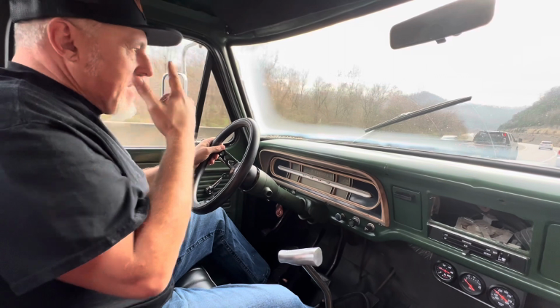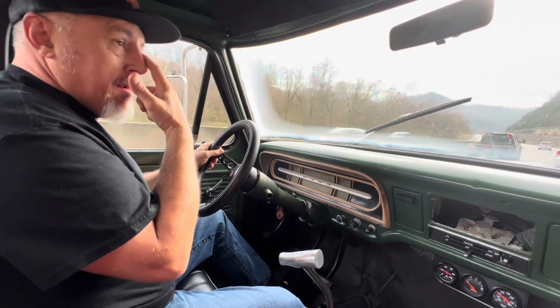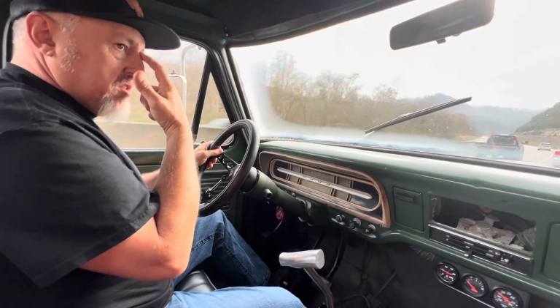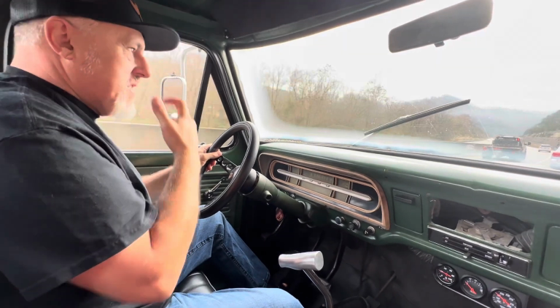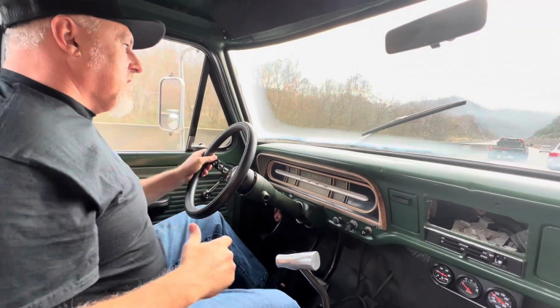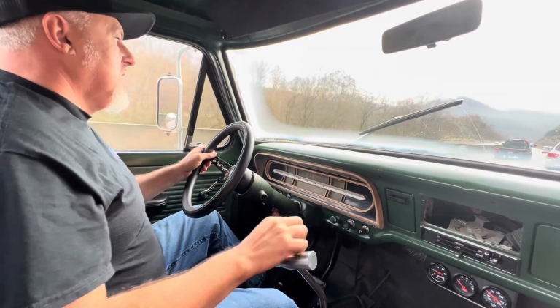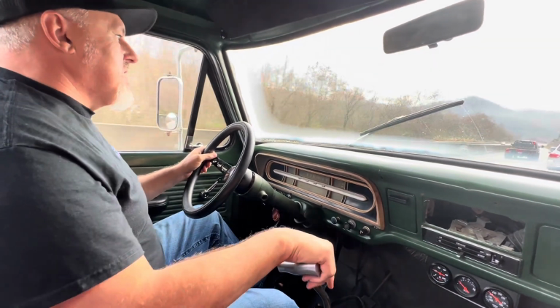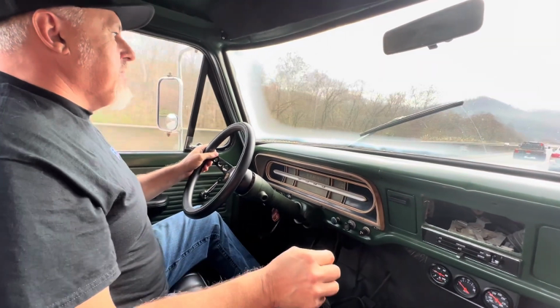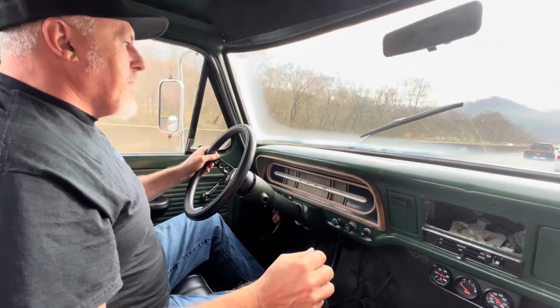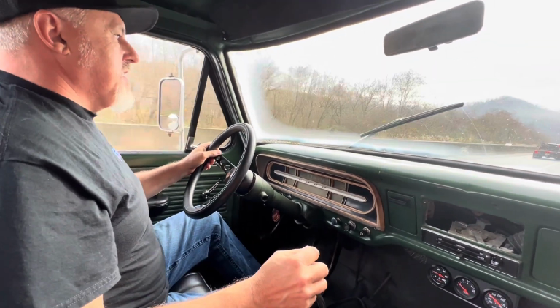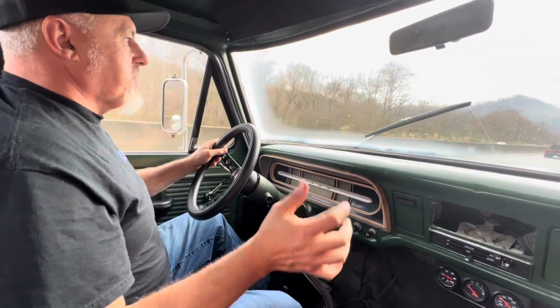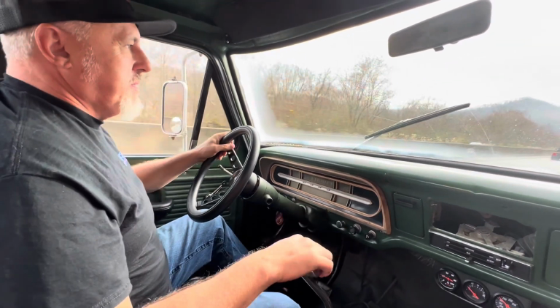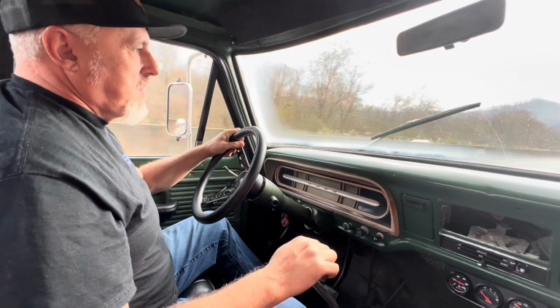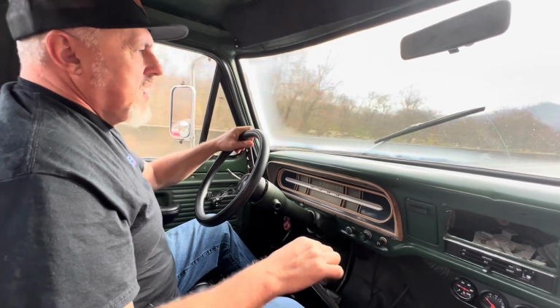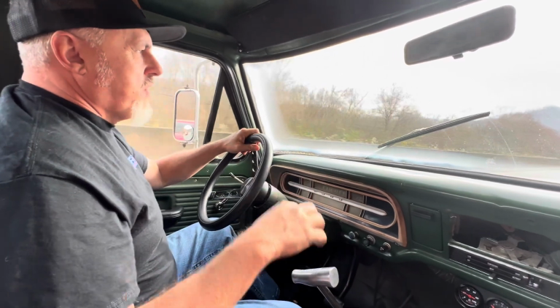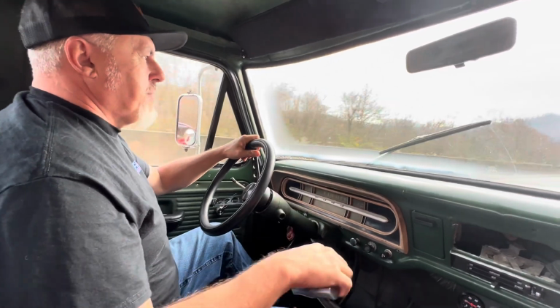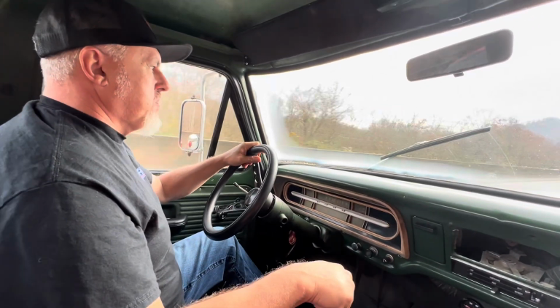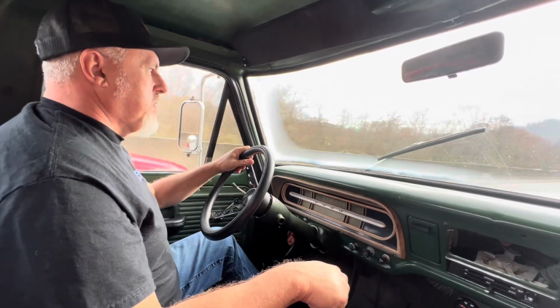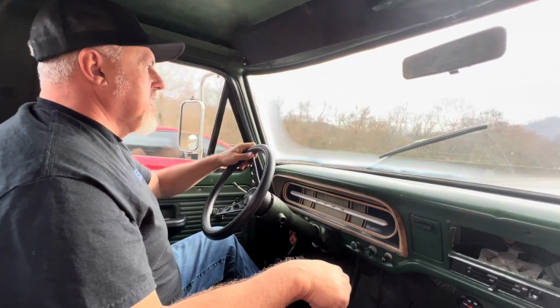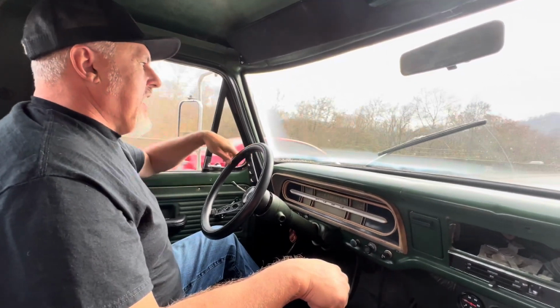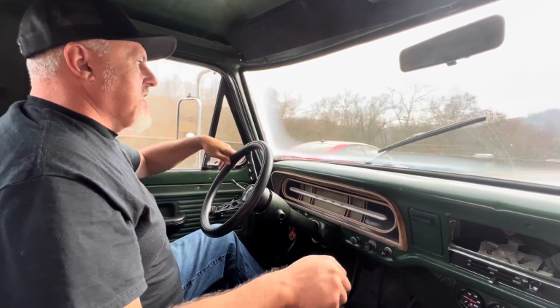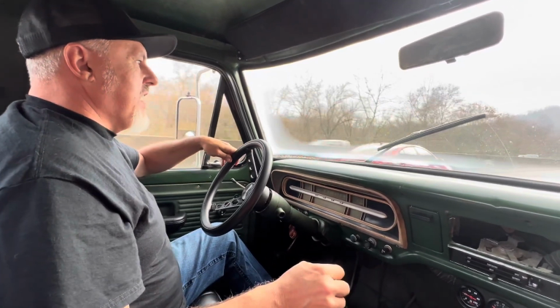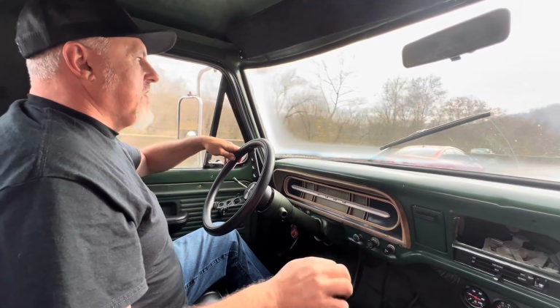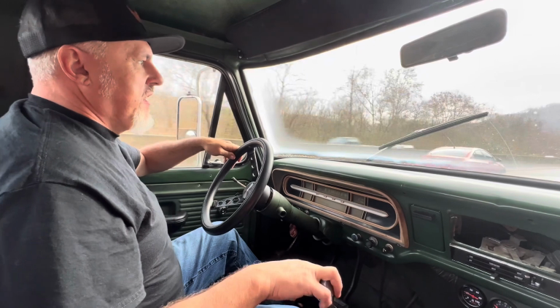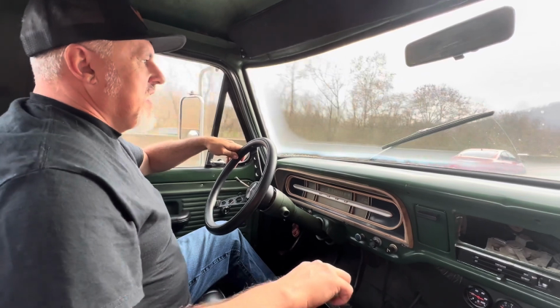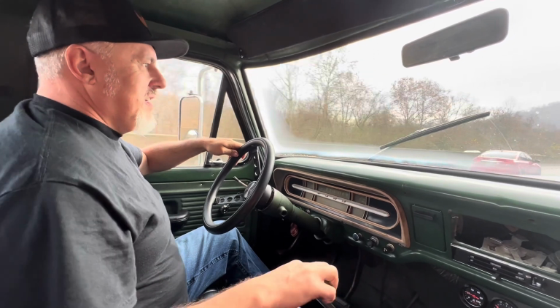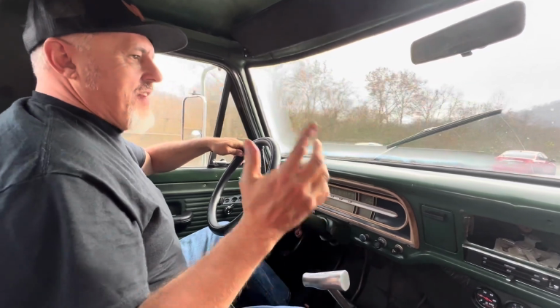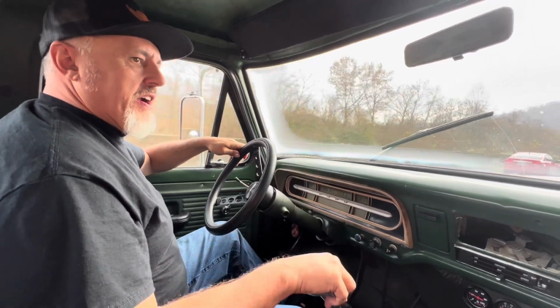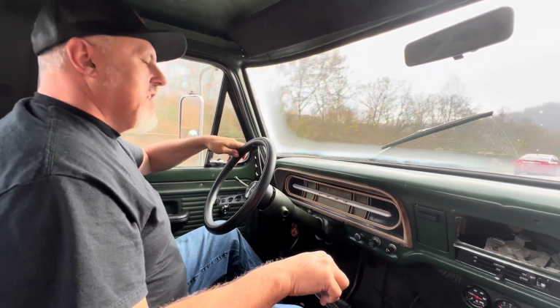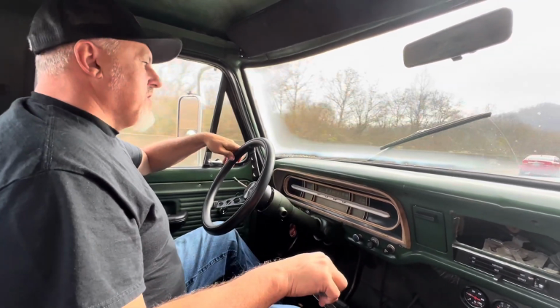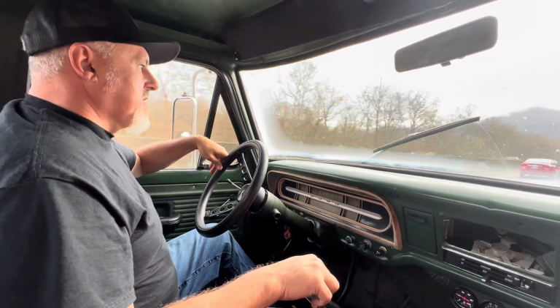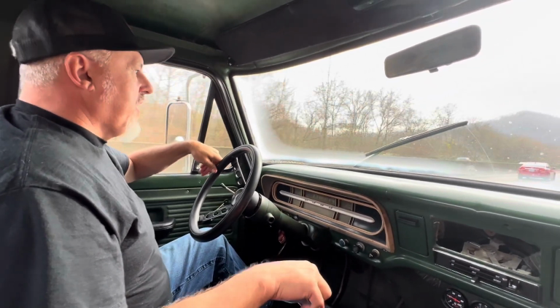I'm kind of partial to this body style truck. When I was a kid, my grandpa had the same truck — except it was green over wine, I'm pretty sure. It was just a great drivable truck. He had it for years. These little trucks will go forever.